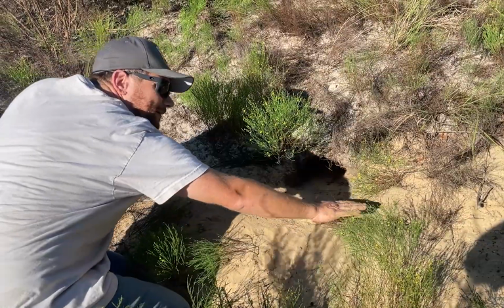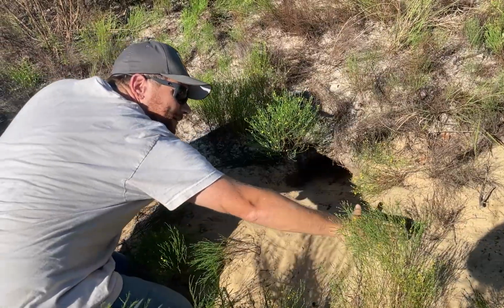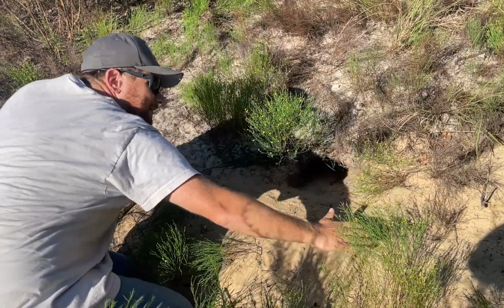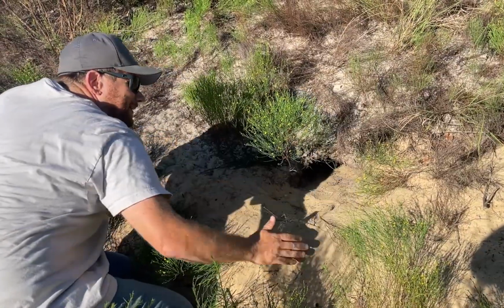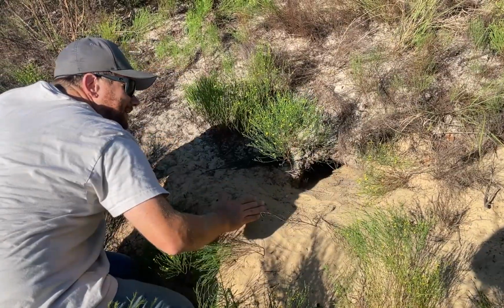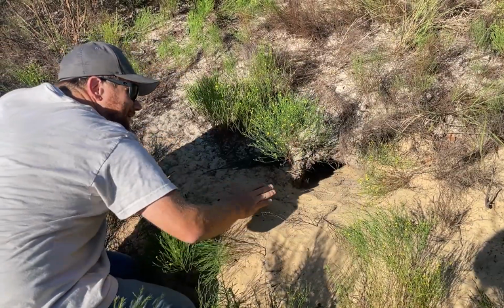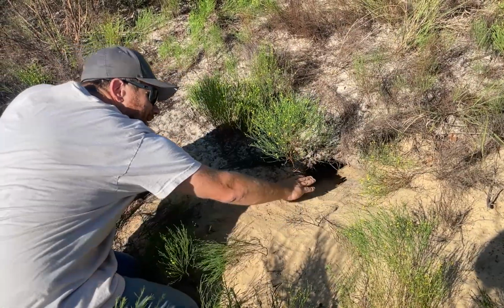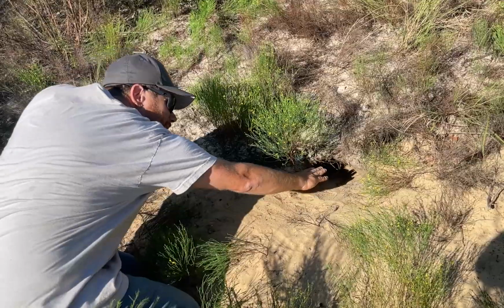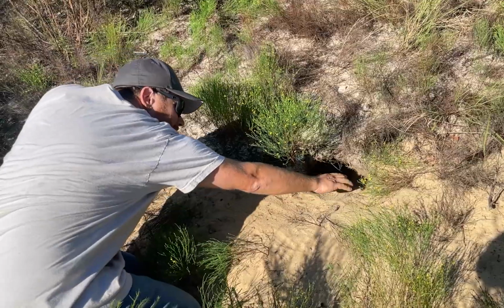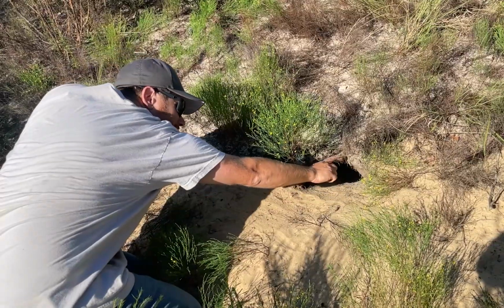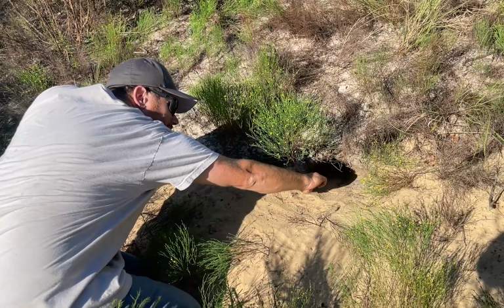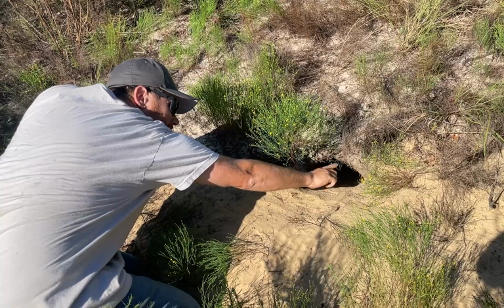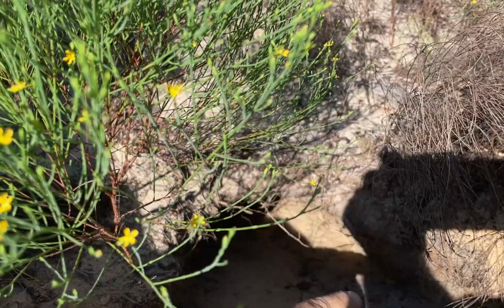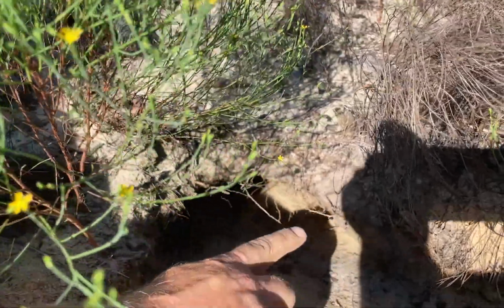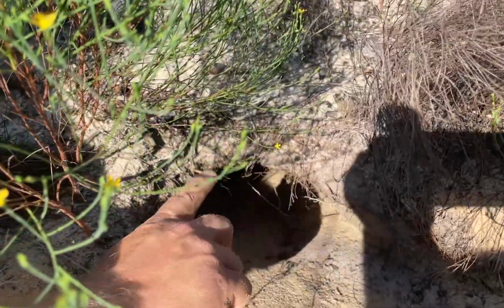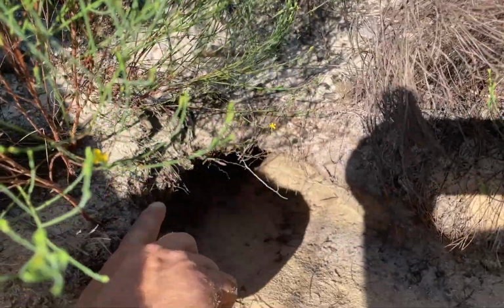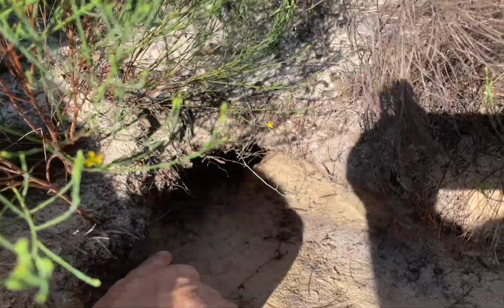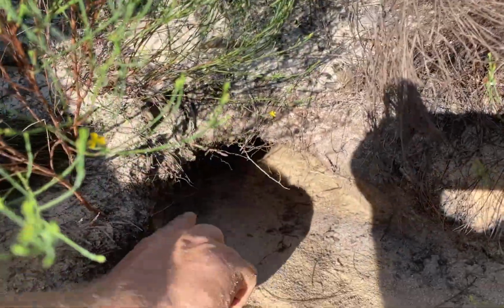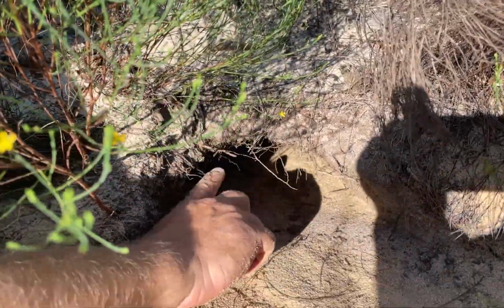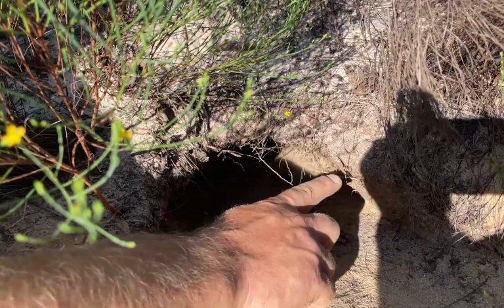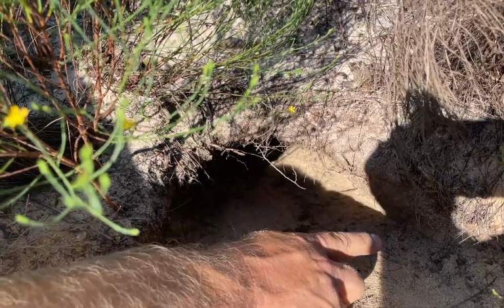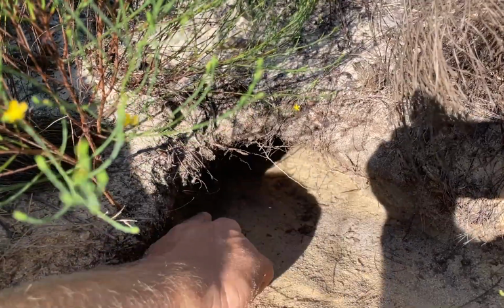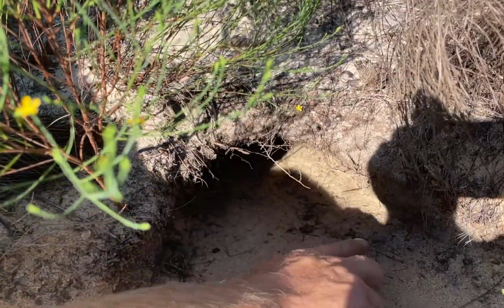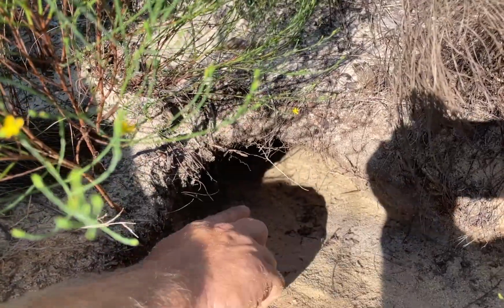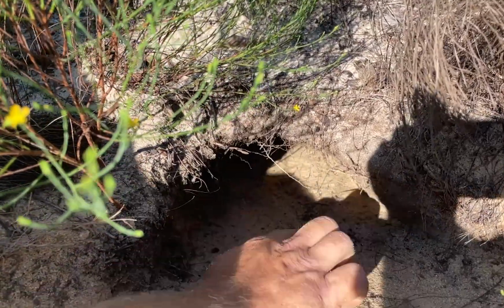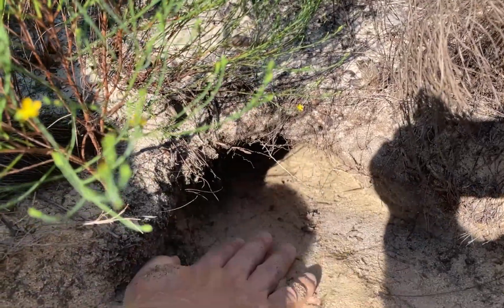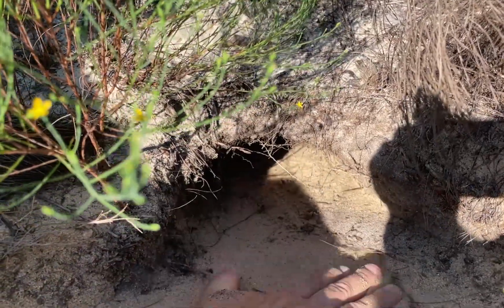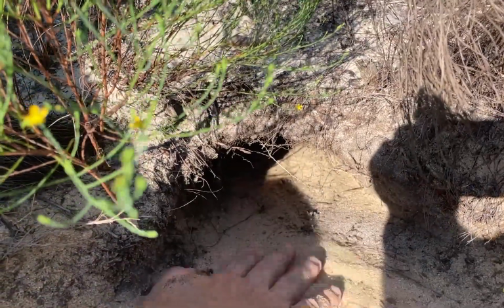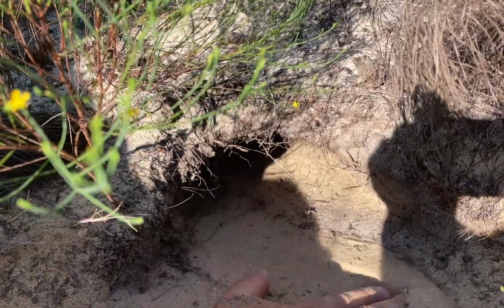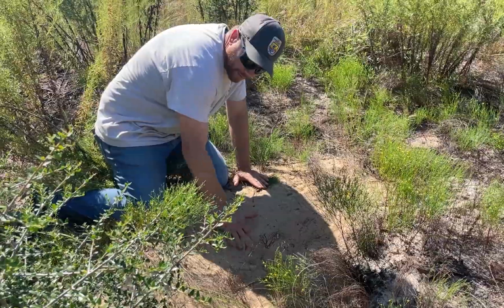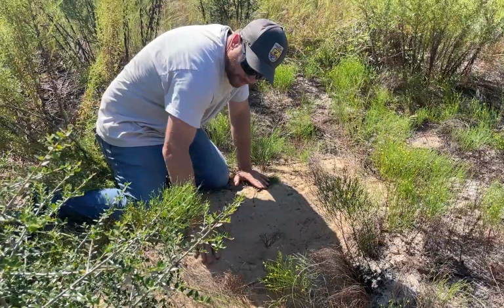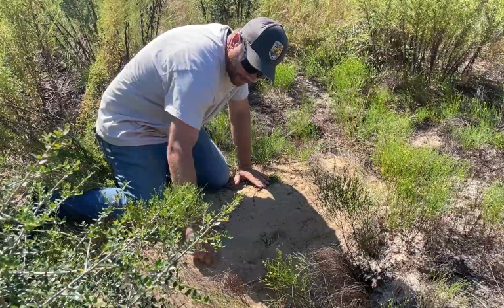Gopher tortoise burrows are shaped like a half moon. The flat side is at the bottom and the curved part is on the top, just like the tortoise's shell. These burrows are up to 10 to 12 inches wide. If you can see one this size, it's likely a gopher tortoise's home.